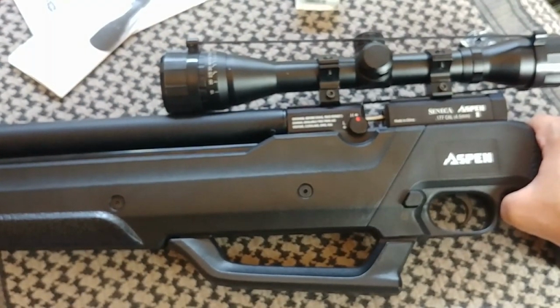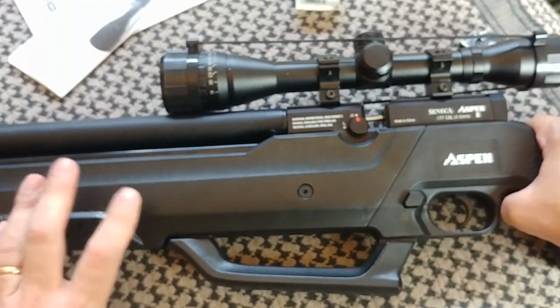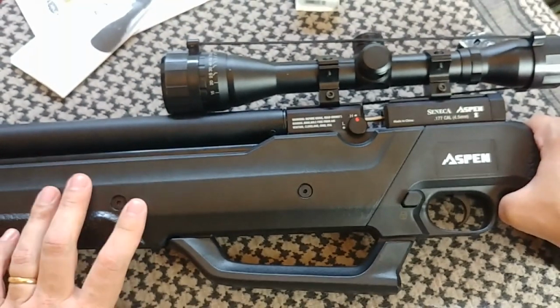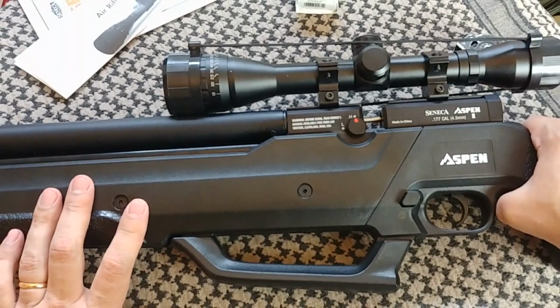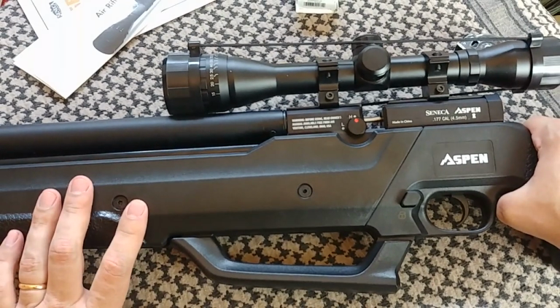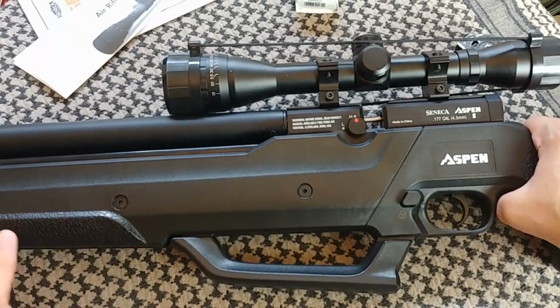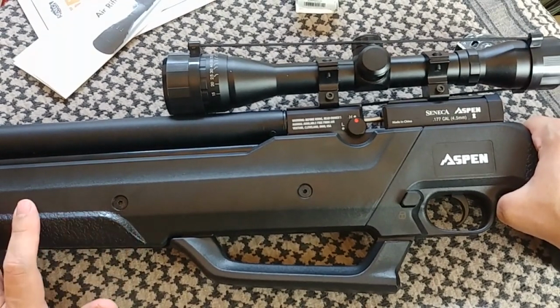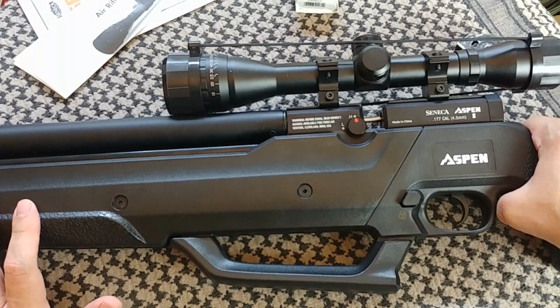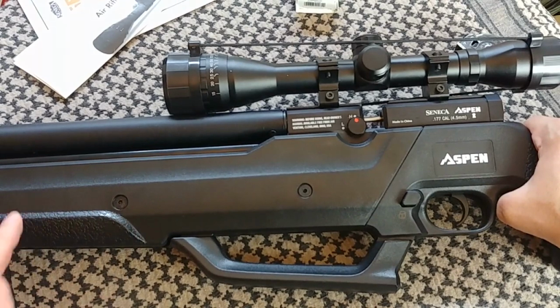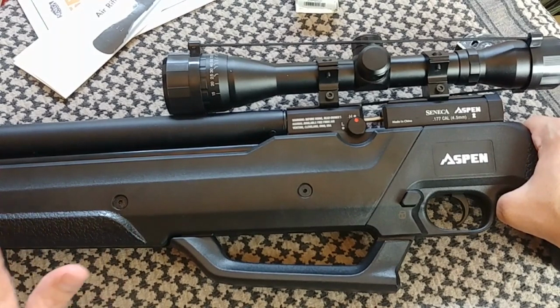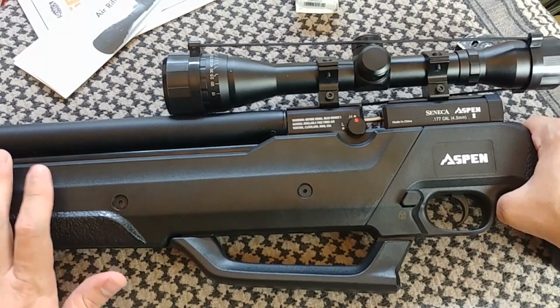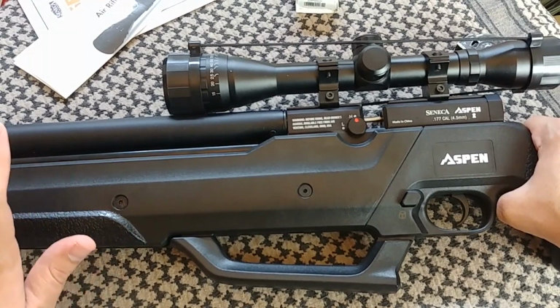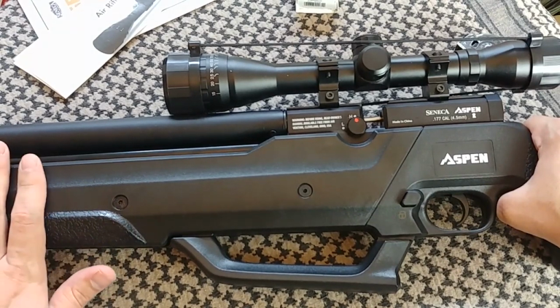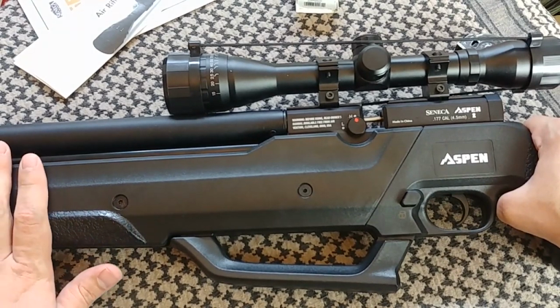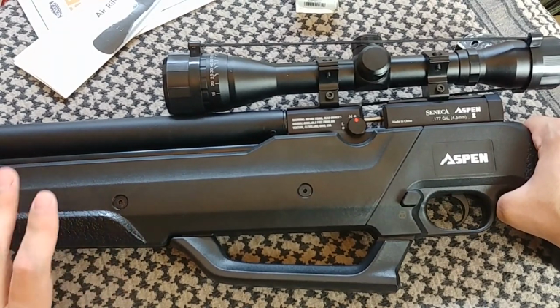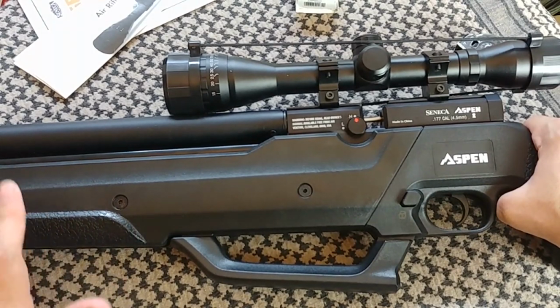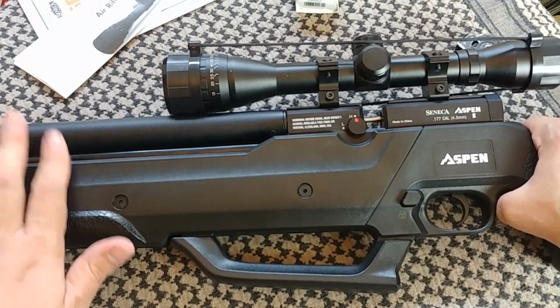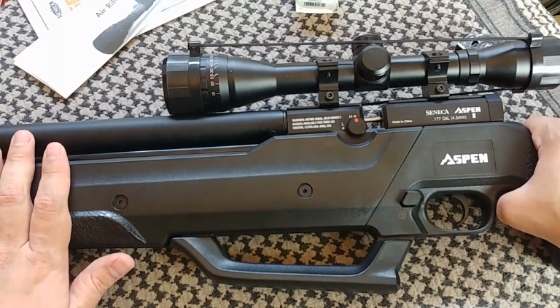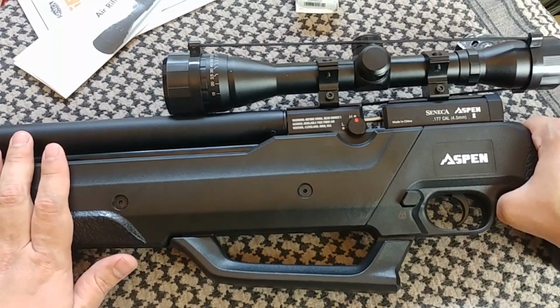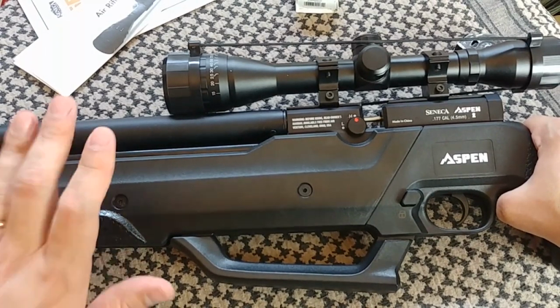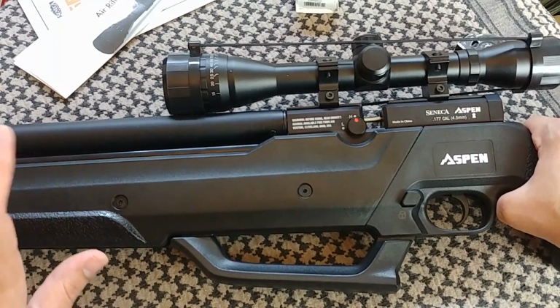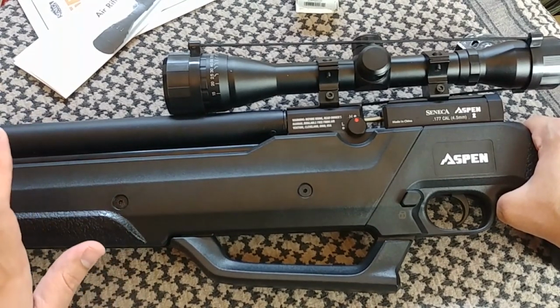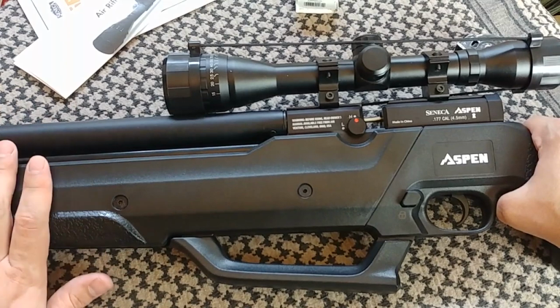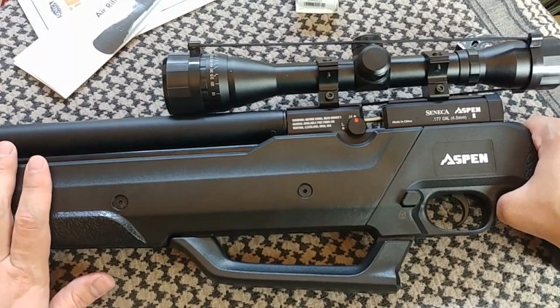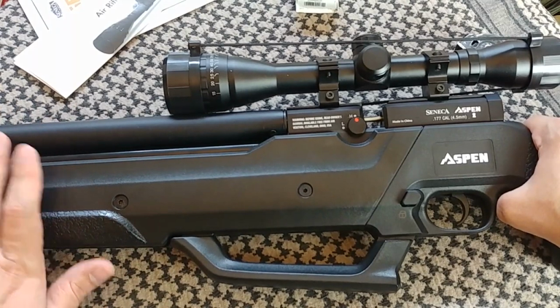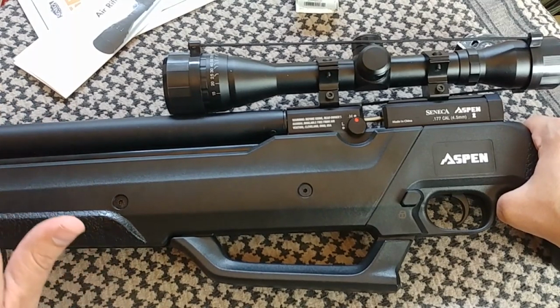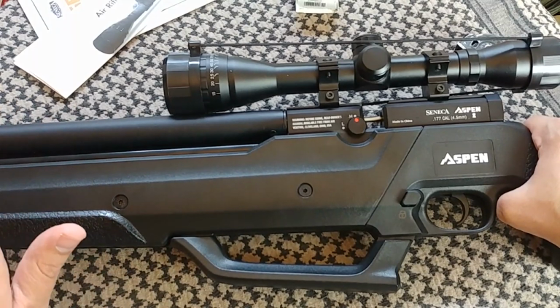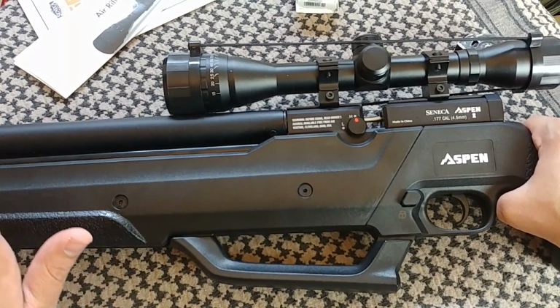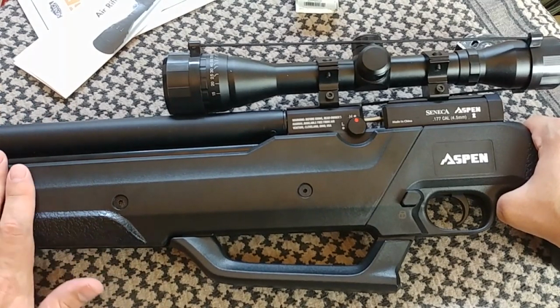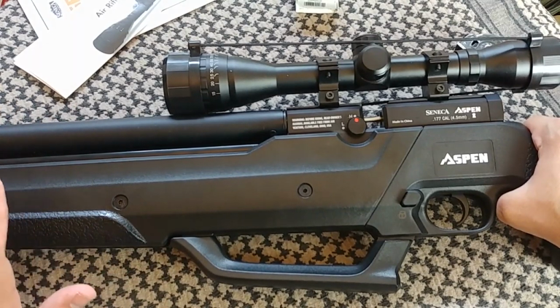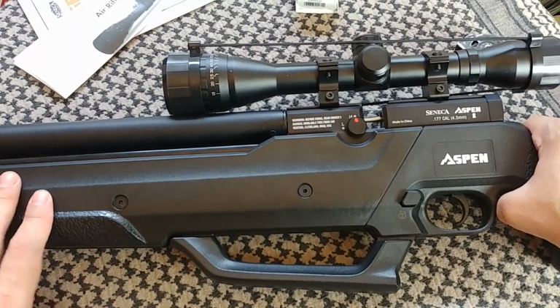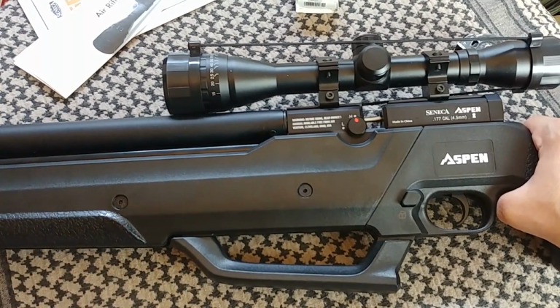I've been using this air gun for several weeks, so I'm confident in this review — I didn't just jump into it. Let's go one more time to the range, see the types of groups we get, and then come back to it.